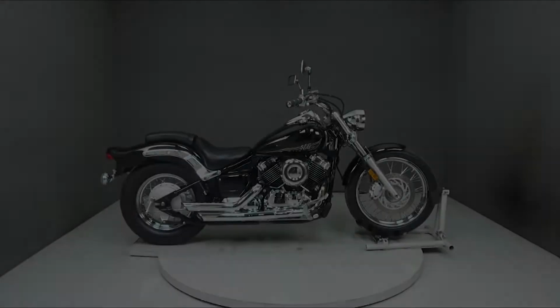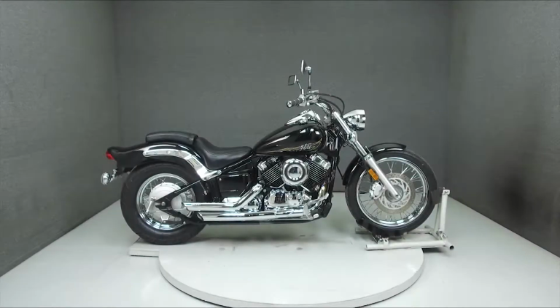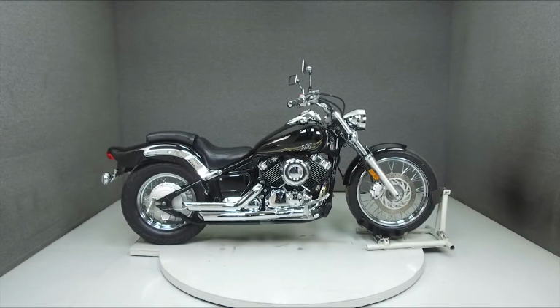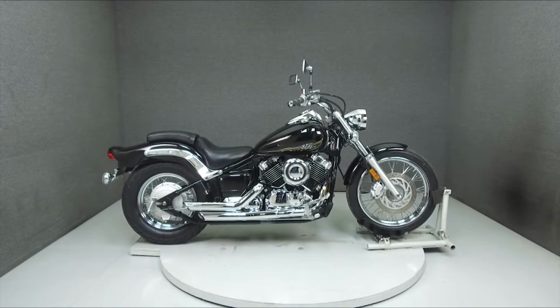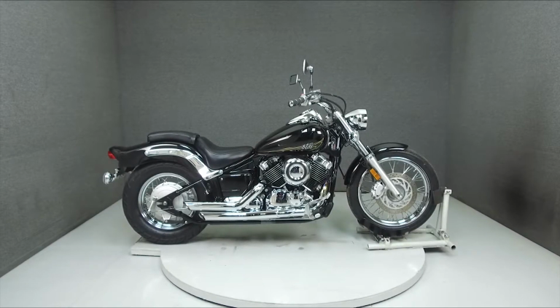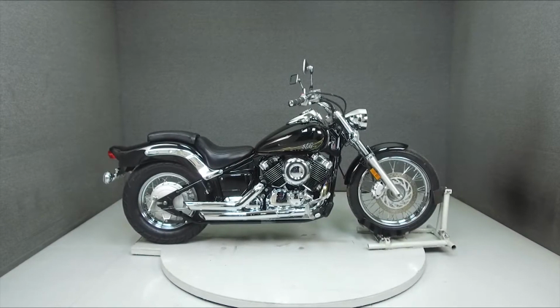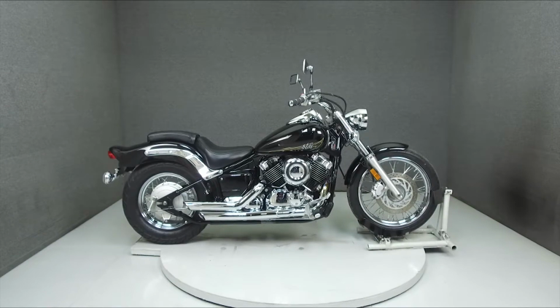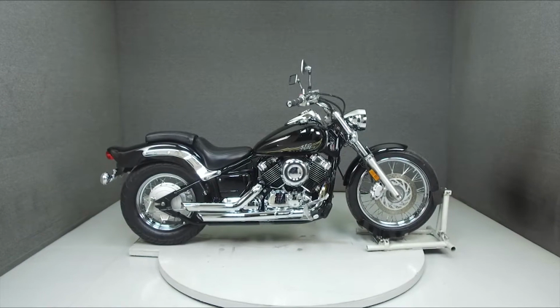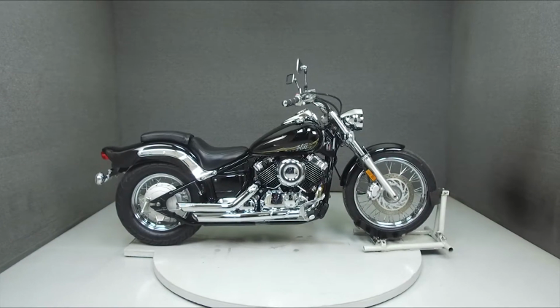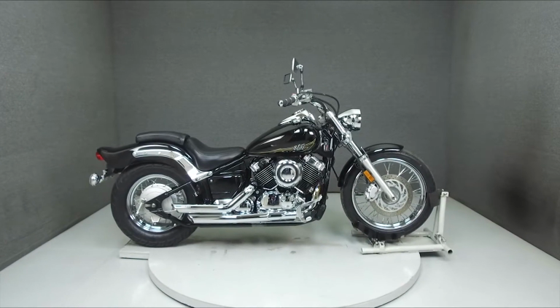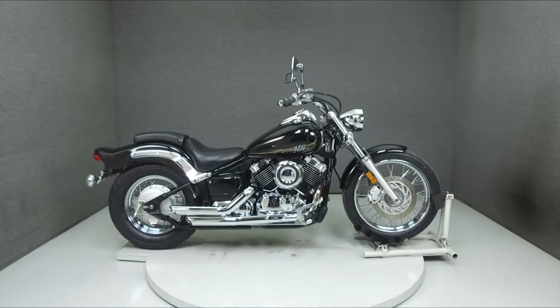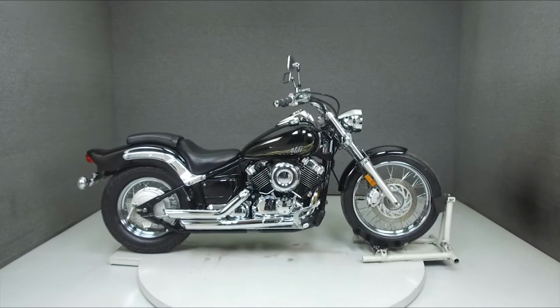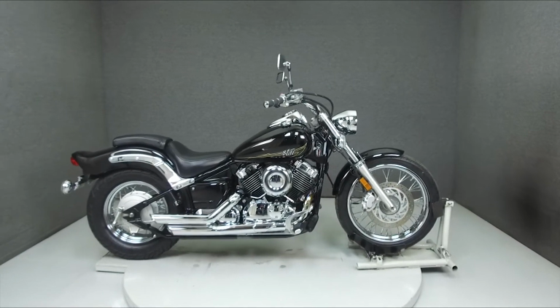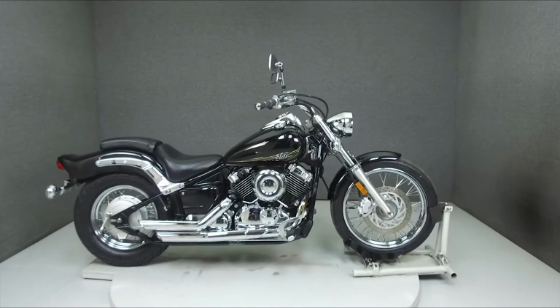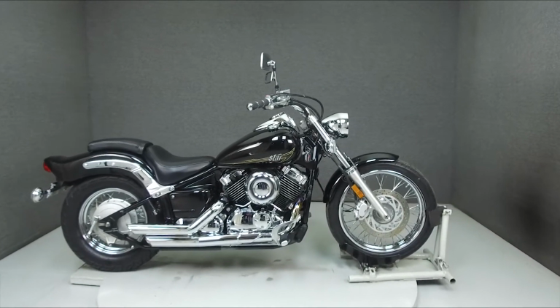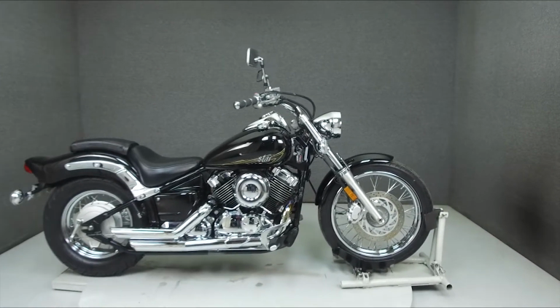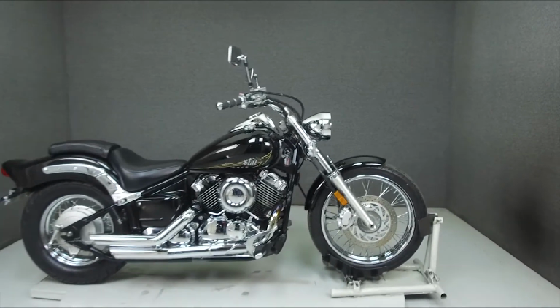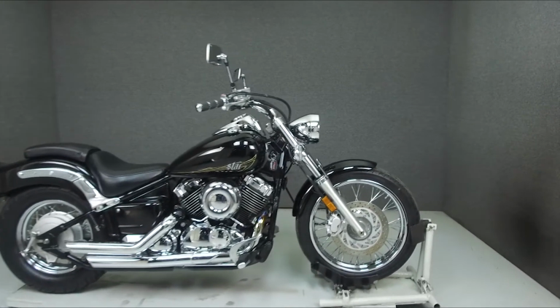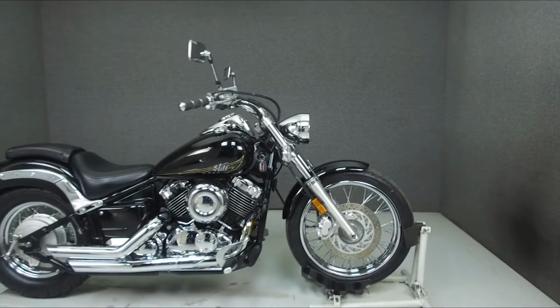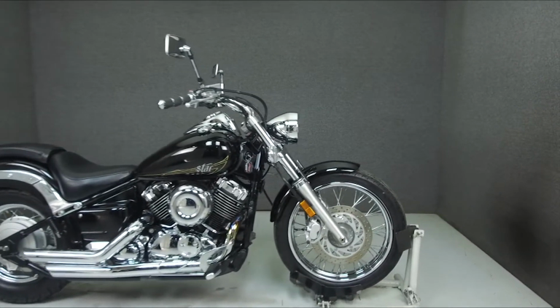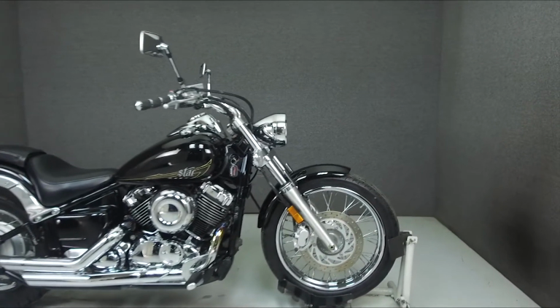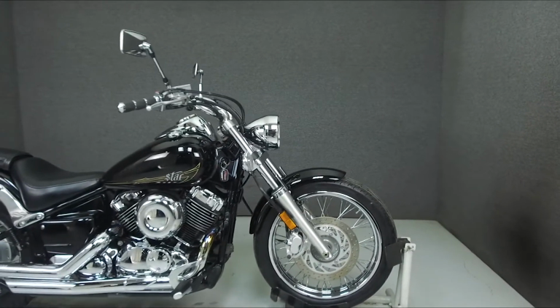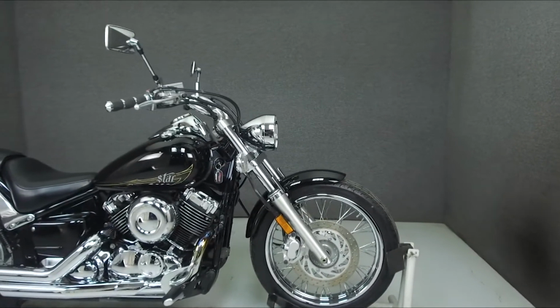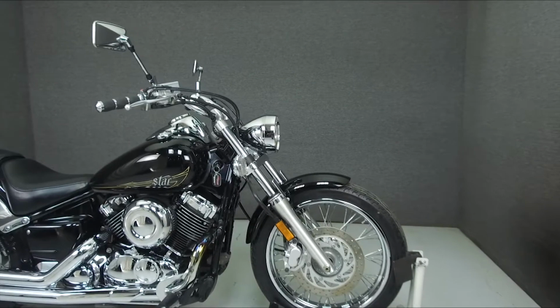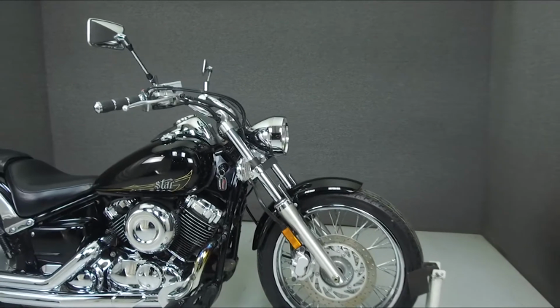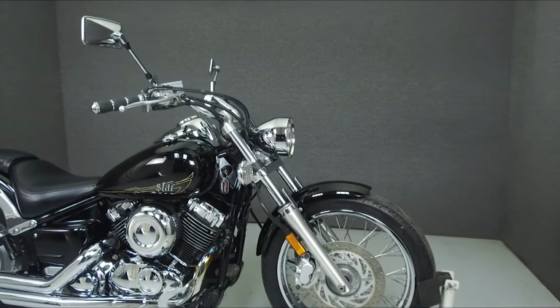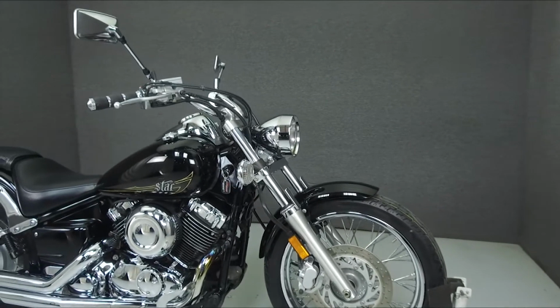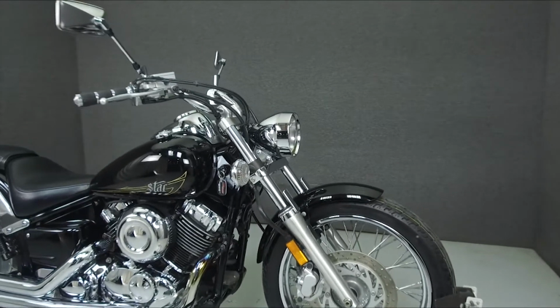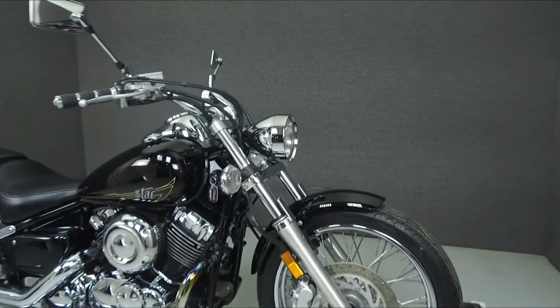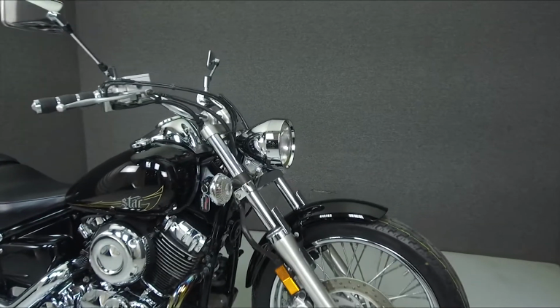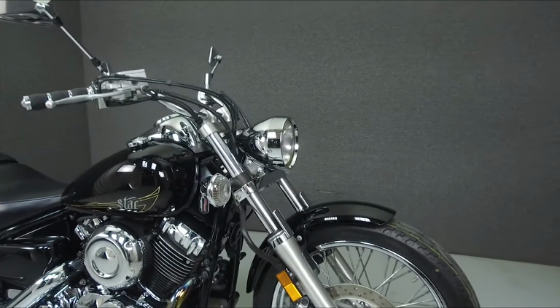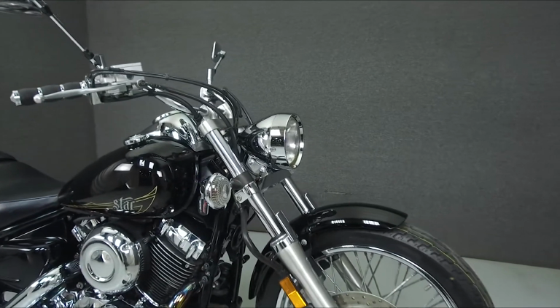Hey everyone, this is Keegan from National Powersports. Today we're taking a look at this 2013 Yamaha V-Star 650 Custom with 5,370 miles.